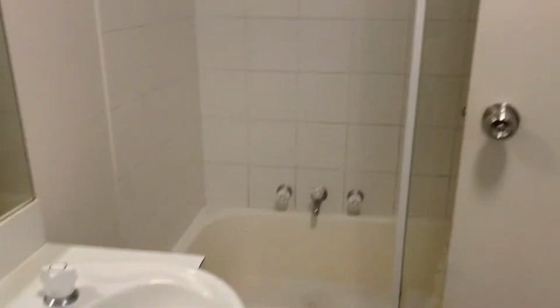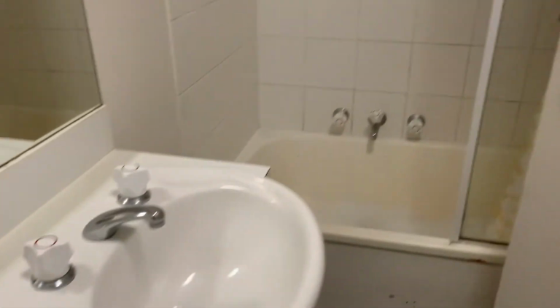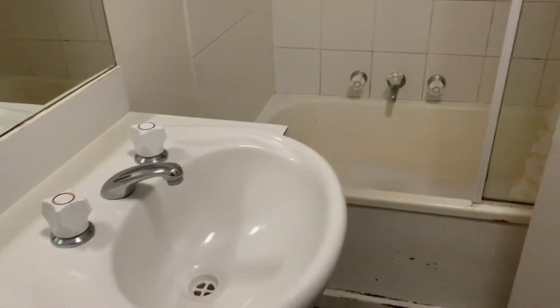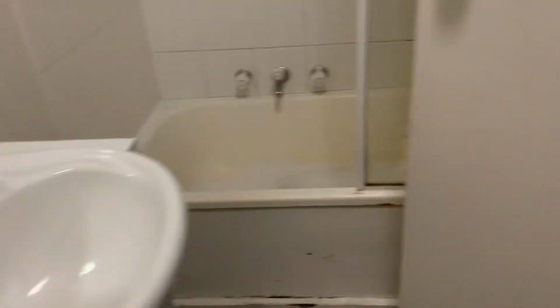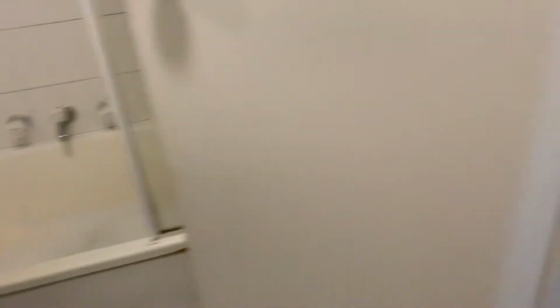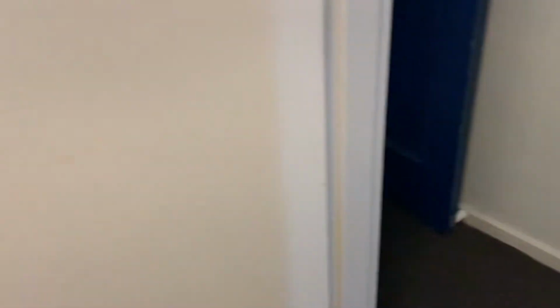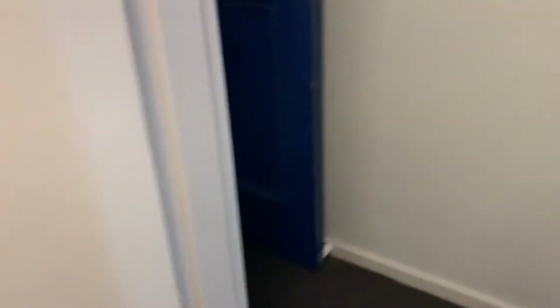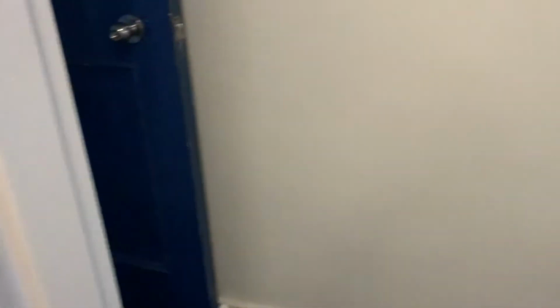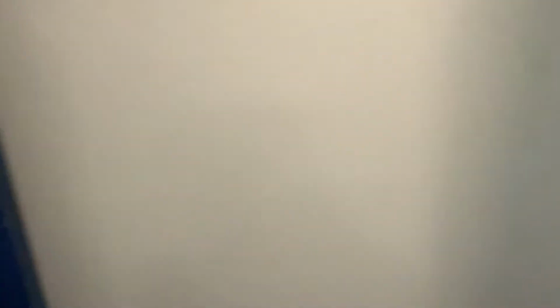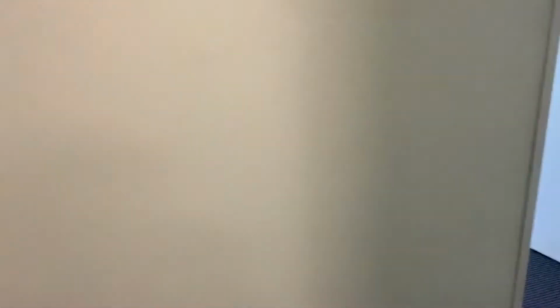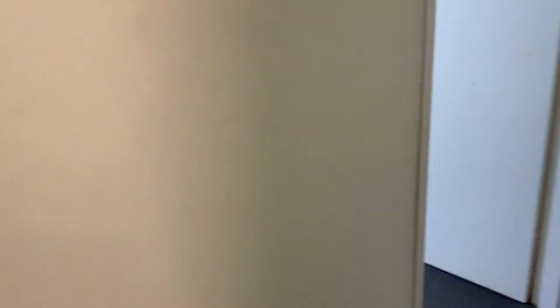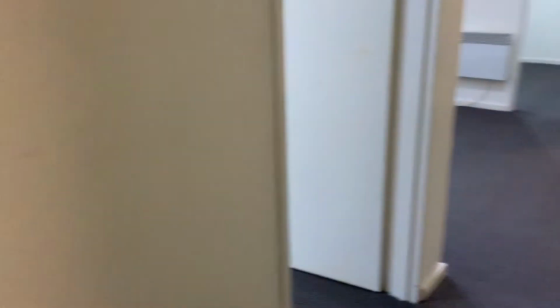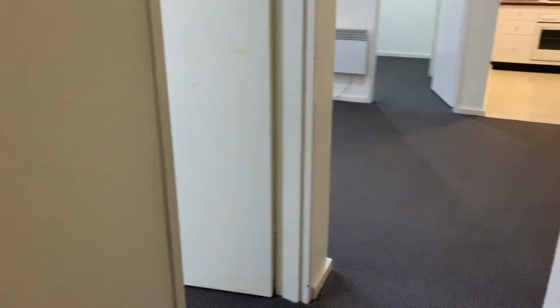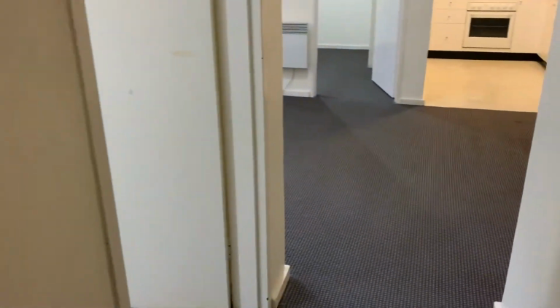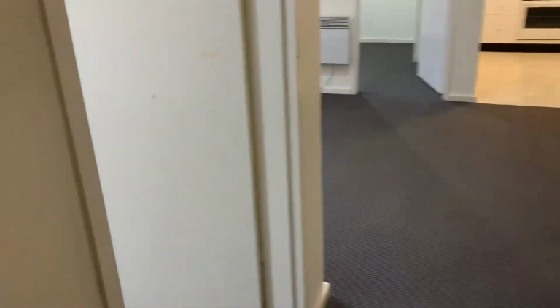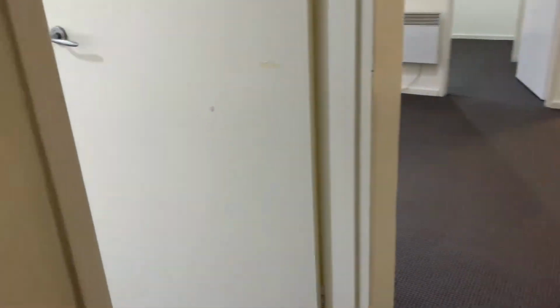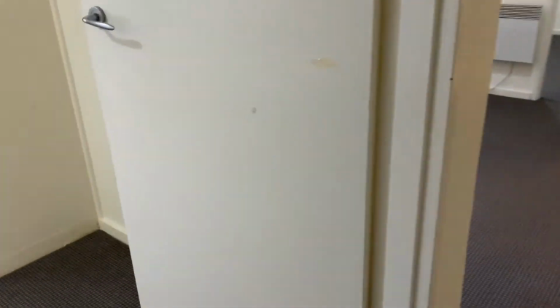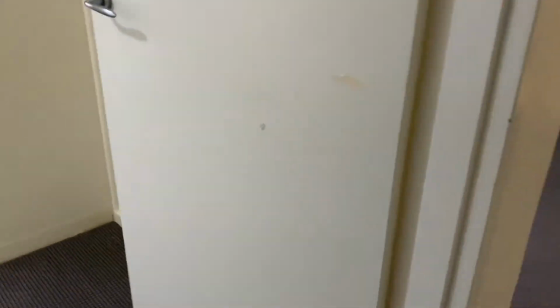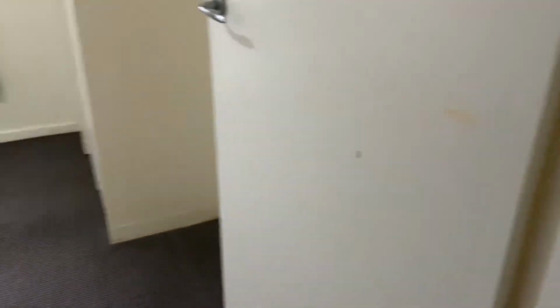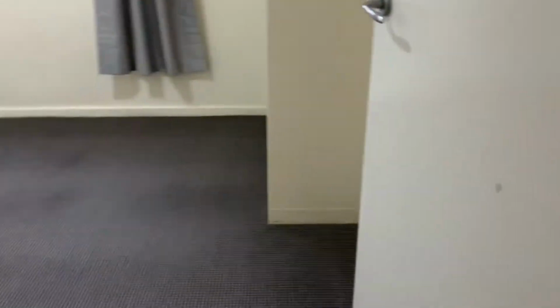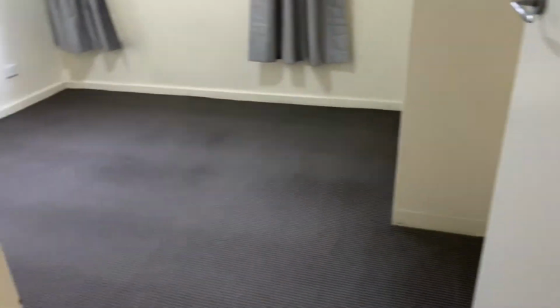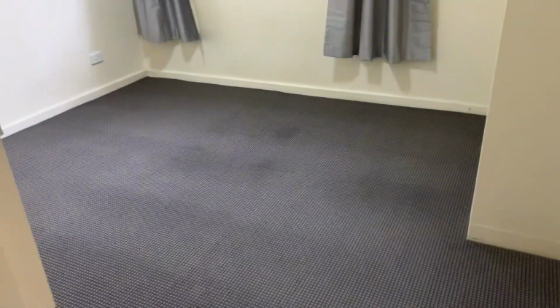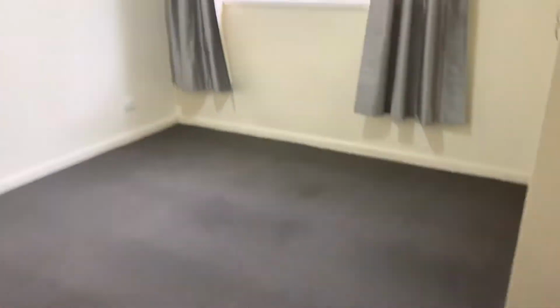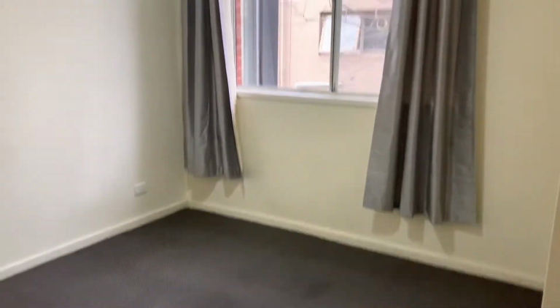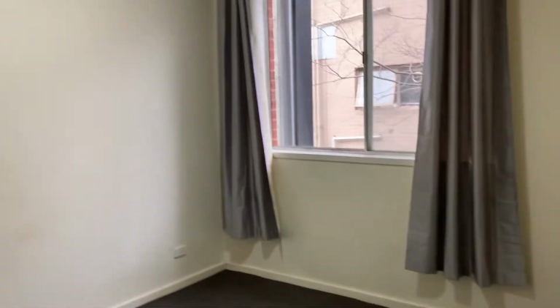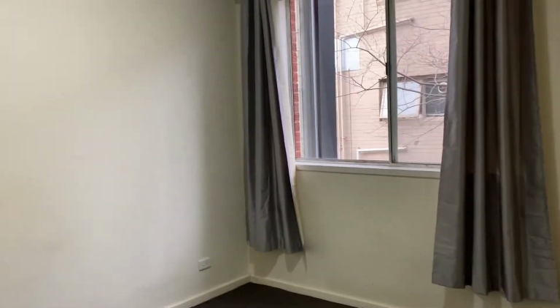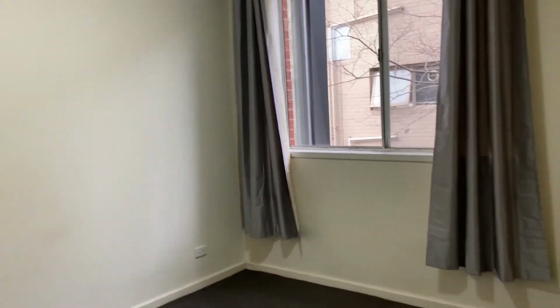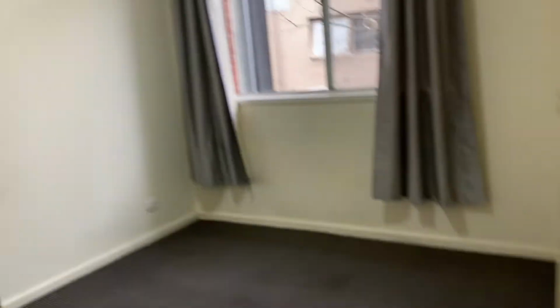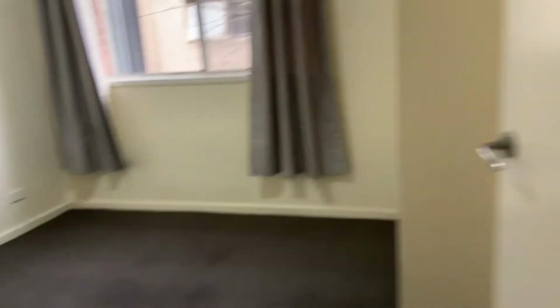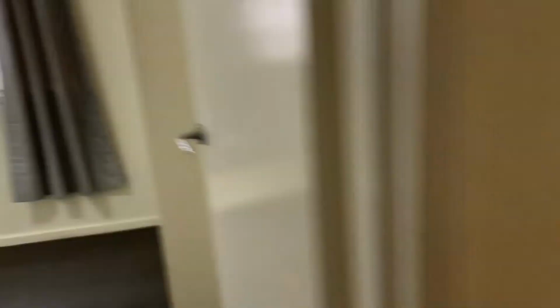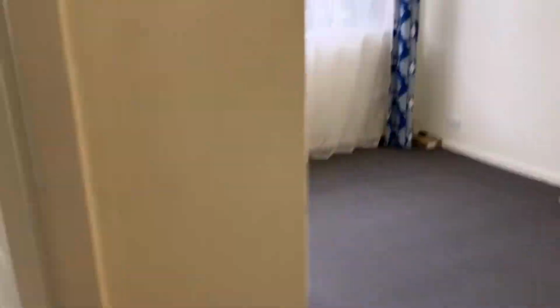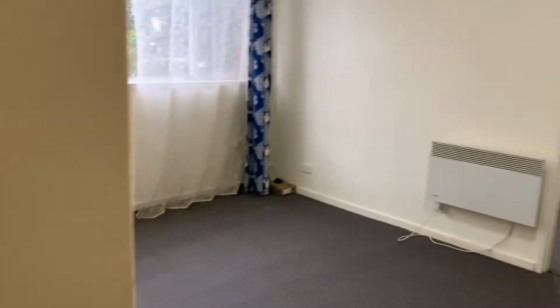As we walk in we'll see the bathroom with the stand-over shower and plenty of storage, then into the second bedroom, fully carpeted with lovely light.